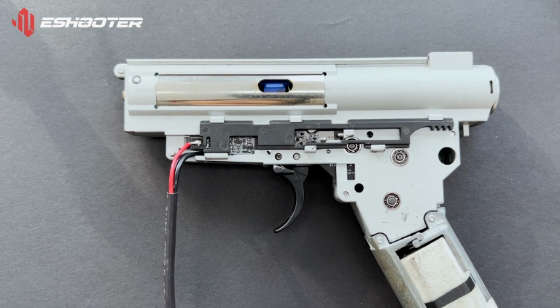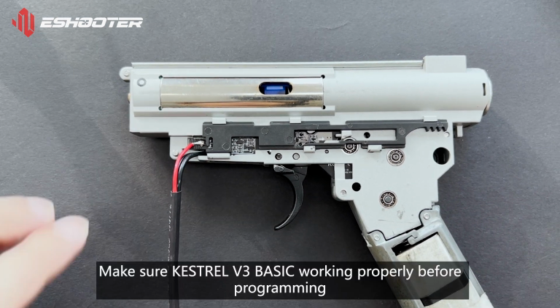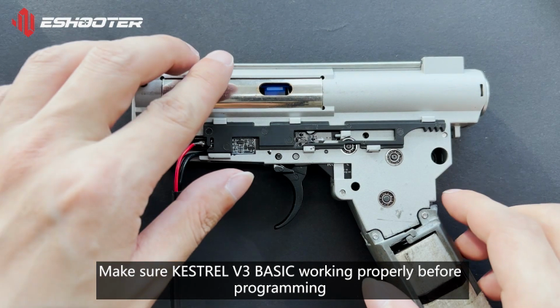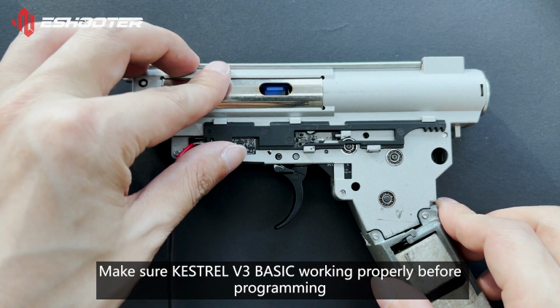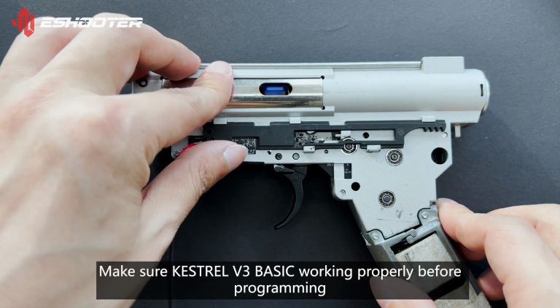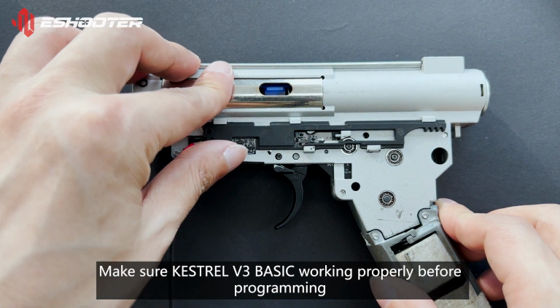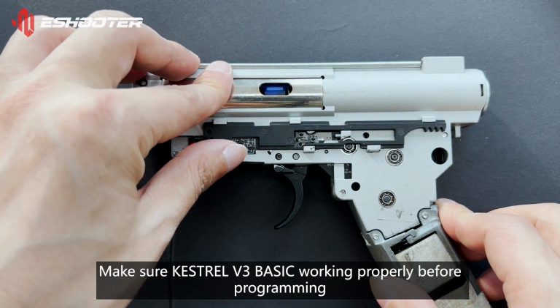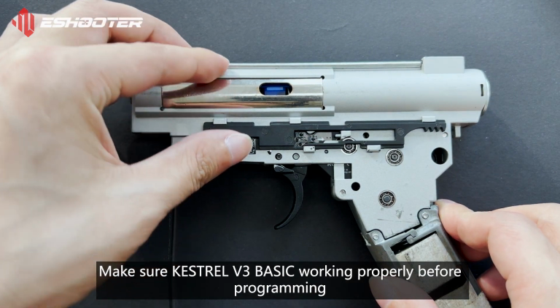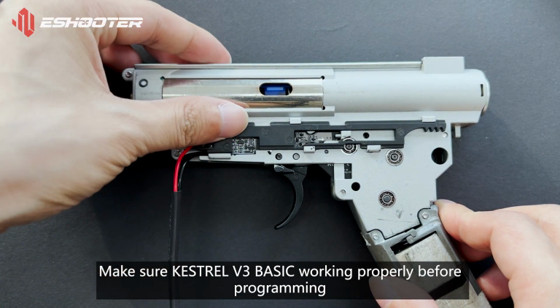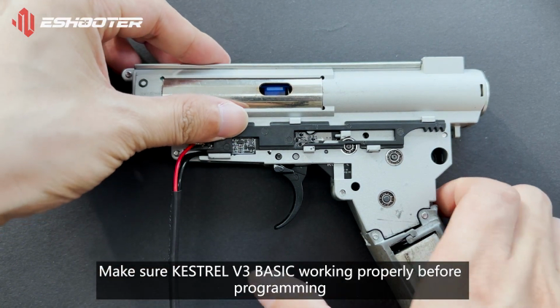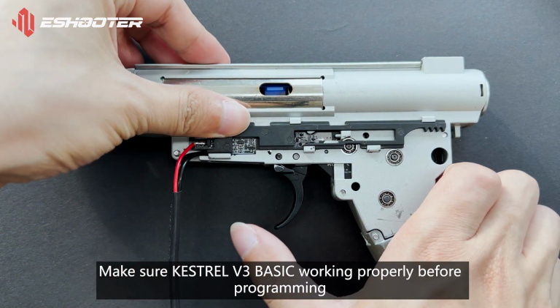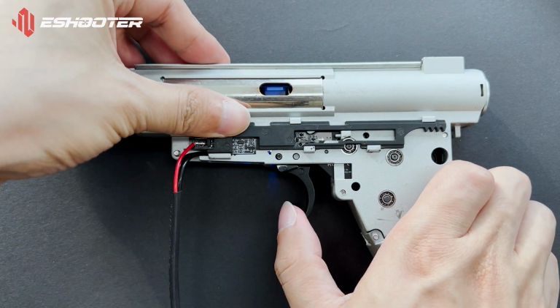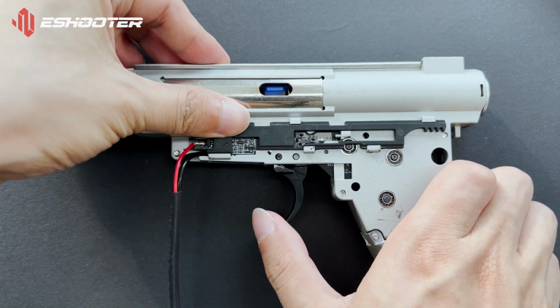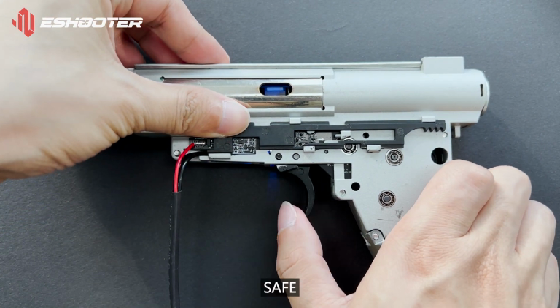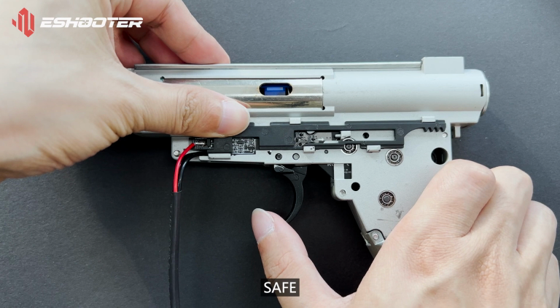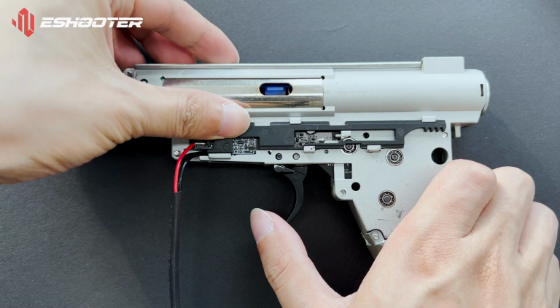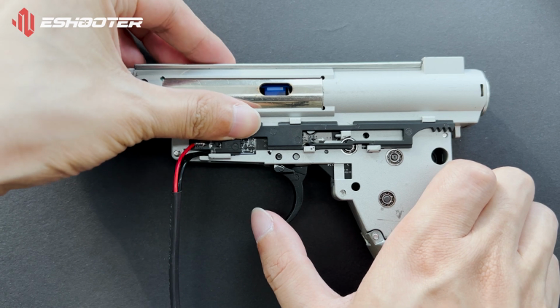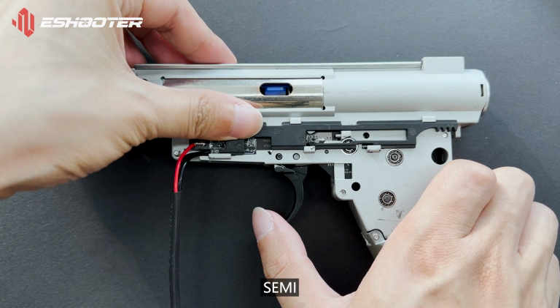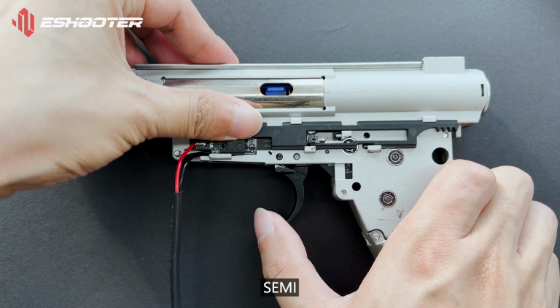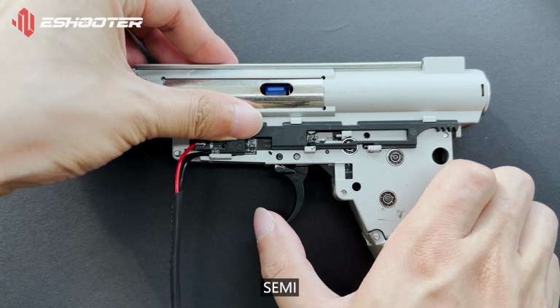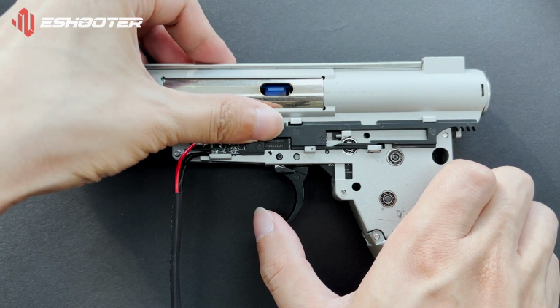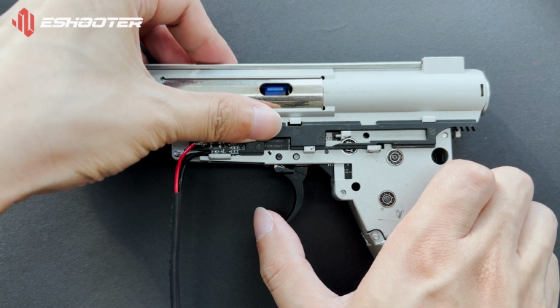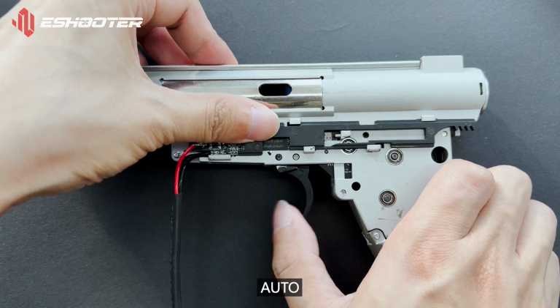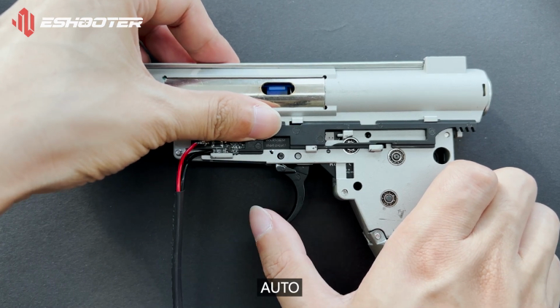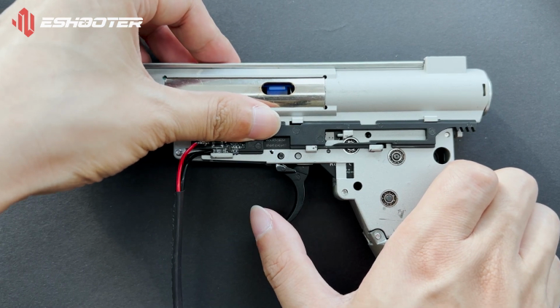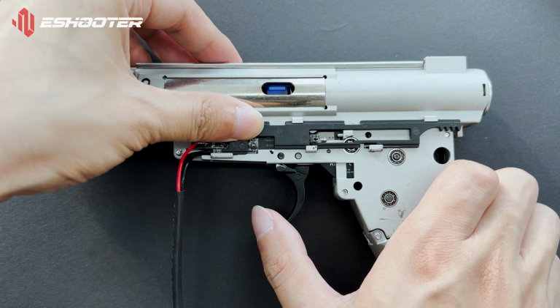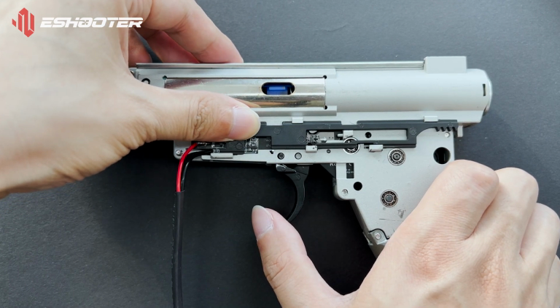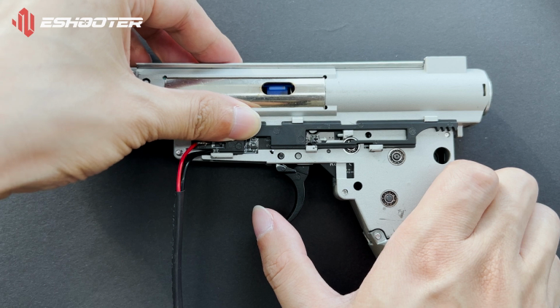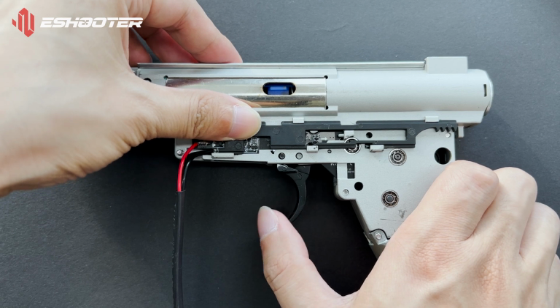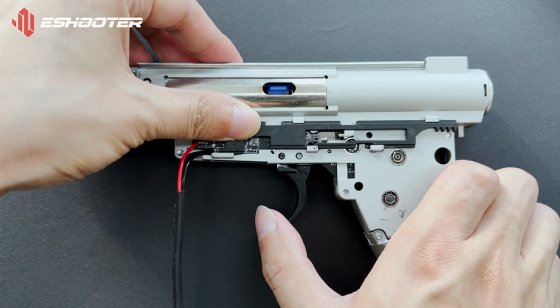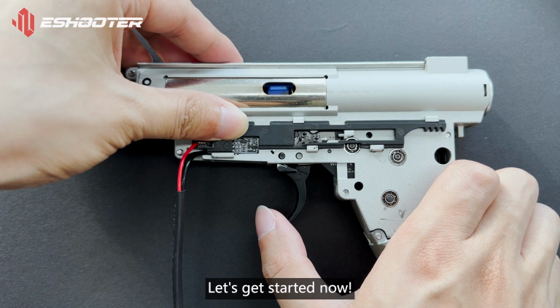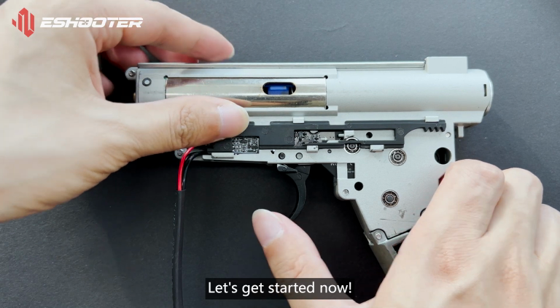Make sure the Kestrel V3 Basic is working properly before programming. The device supports Safe, Semi, and Auto modes. Let's get started now.